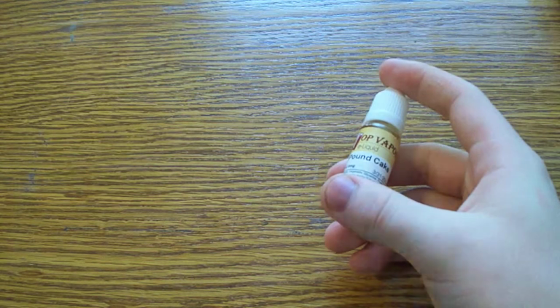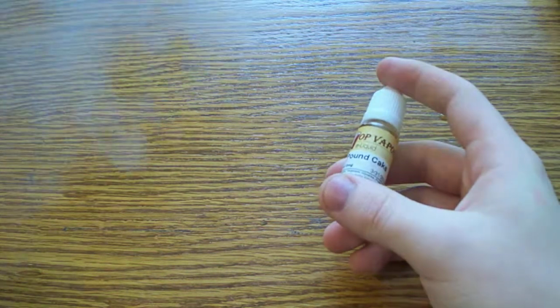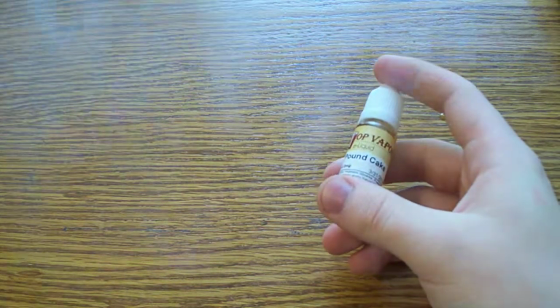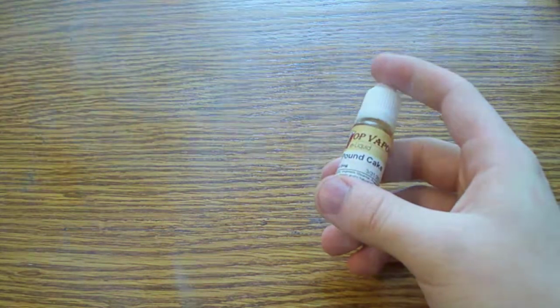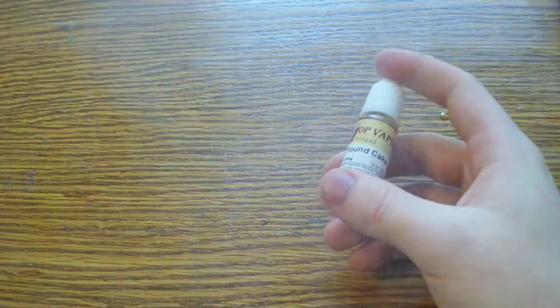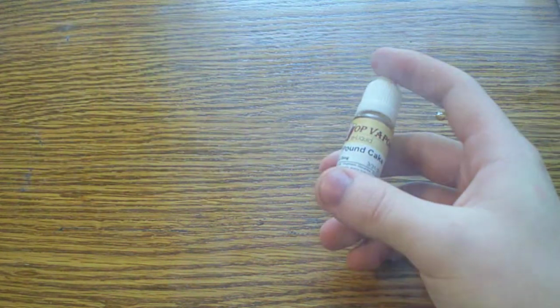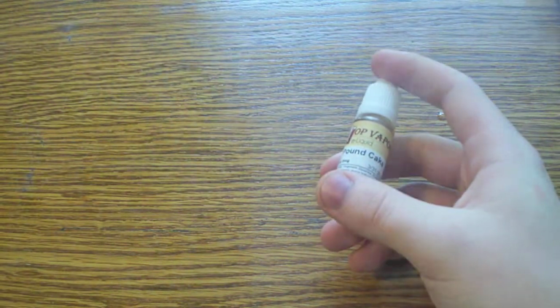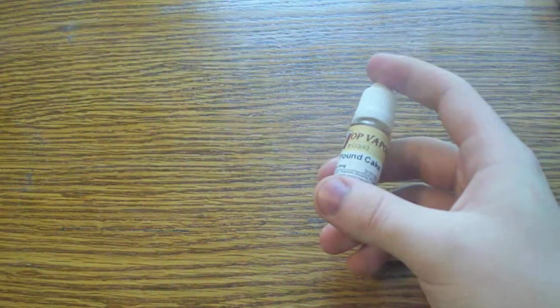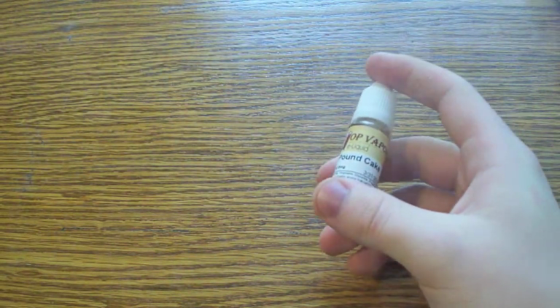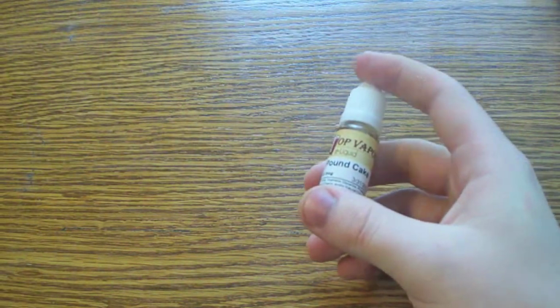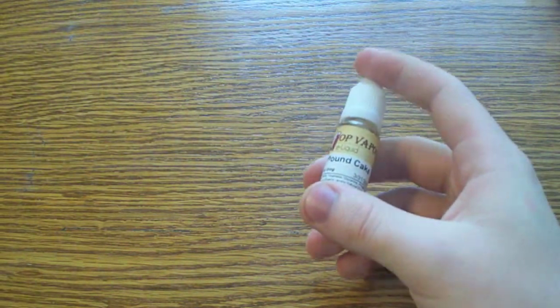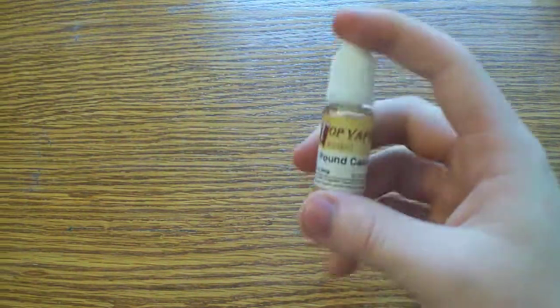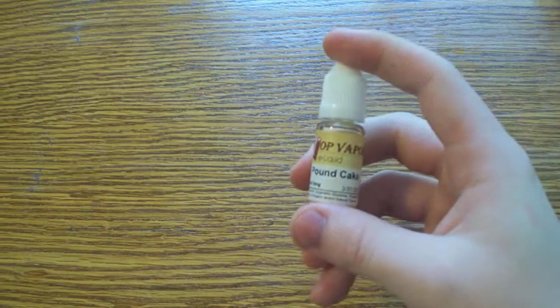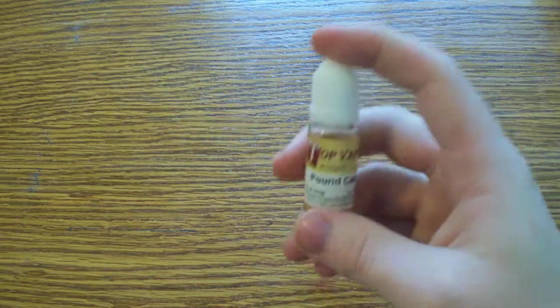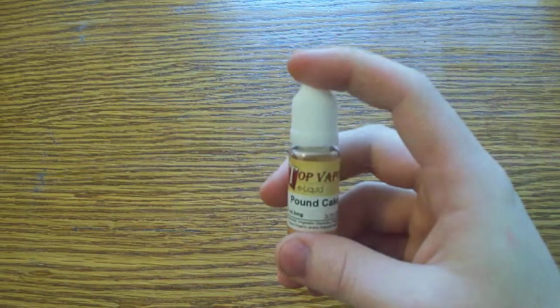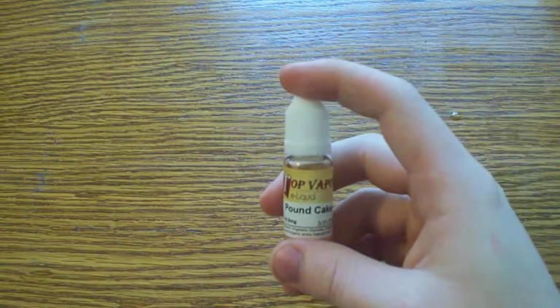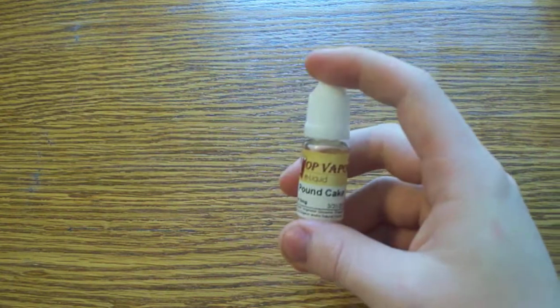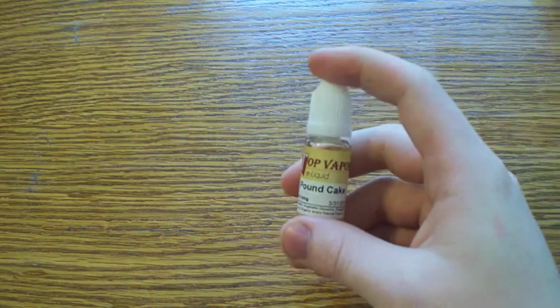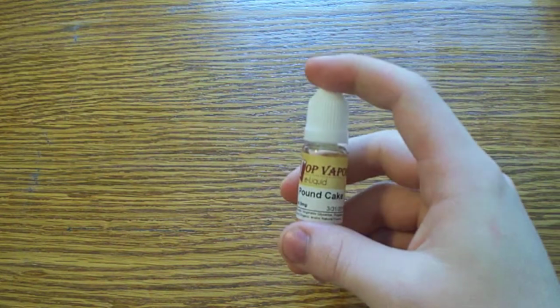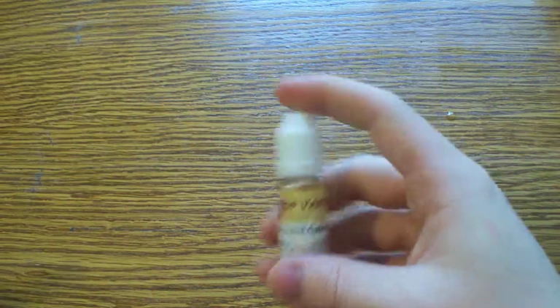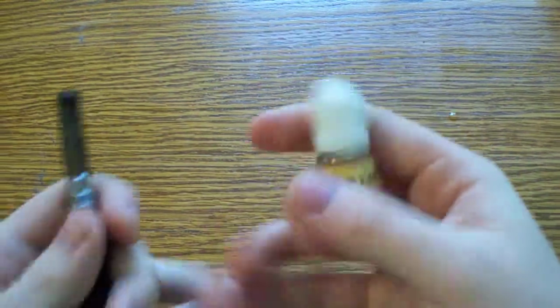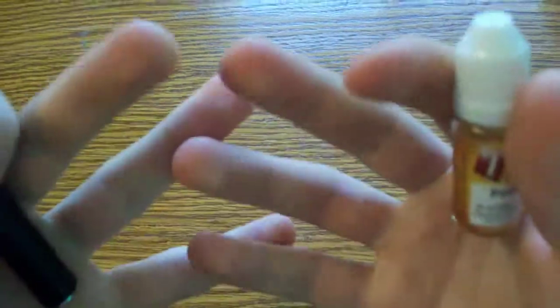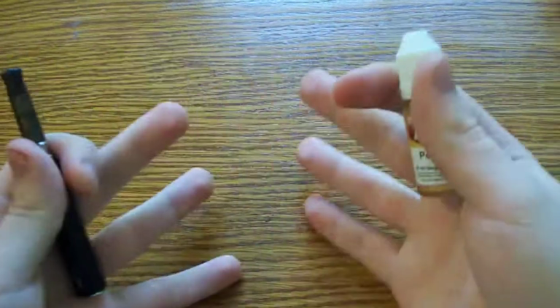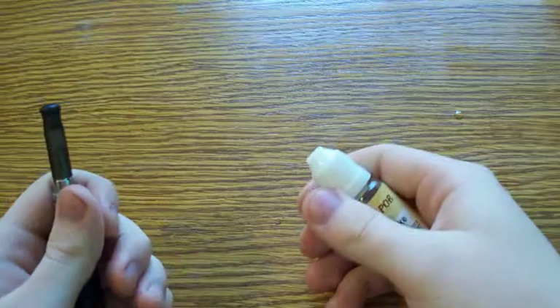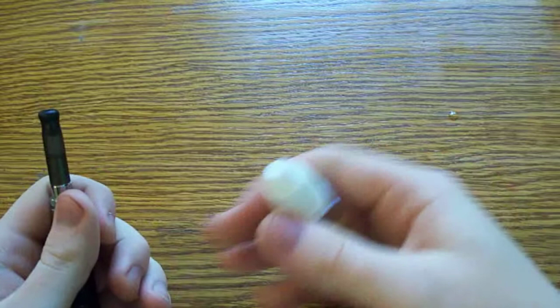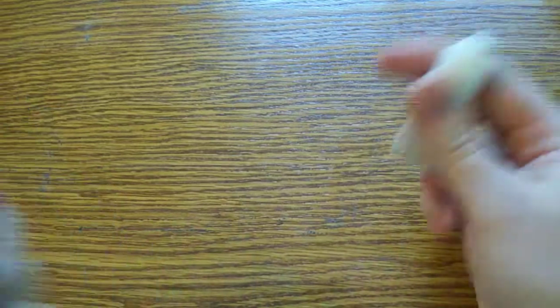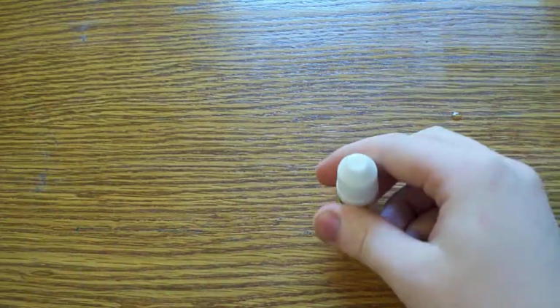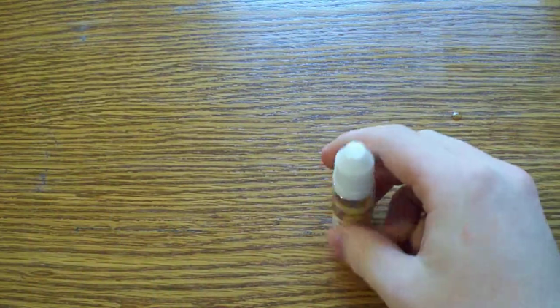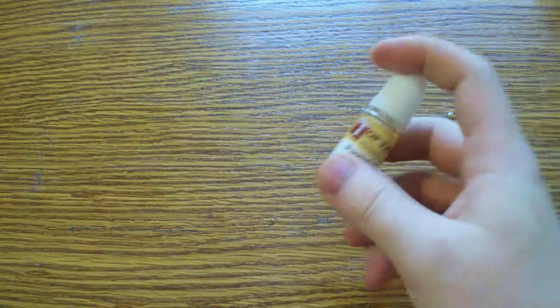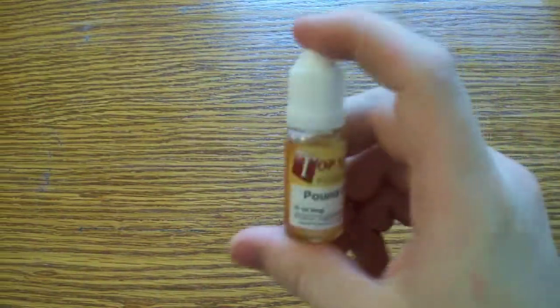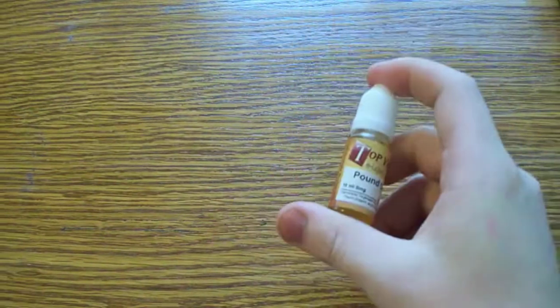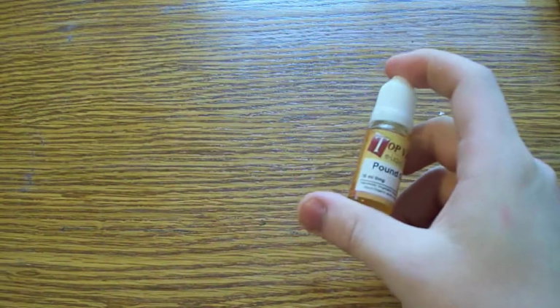It's rich and buttery and creamy and sugary. The sugar doesn't taste like sweet syrup or anything — it literally tastes like fresh sugar. There is a difference in flavor, and I think you'd understand what I mean if you actually try this for yourself.